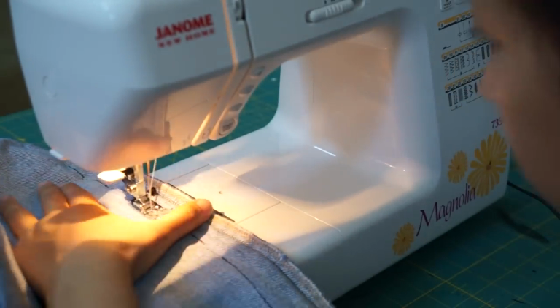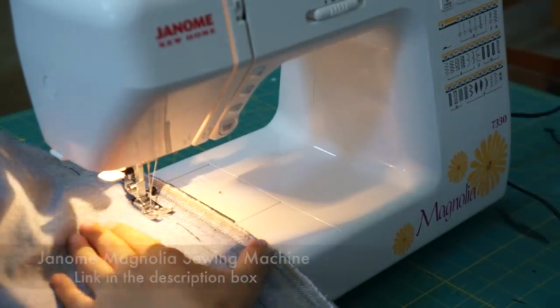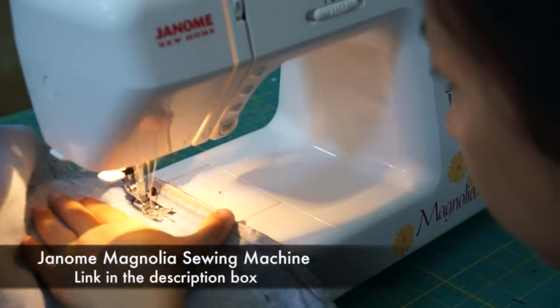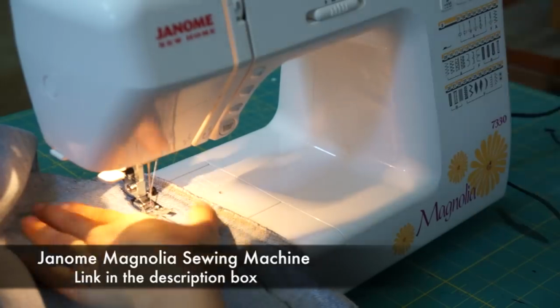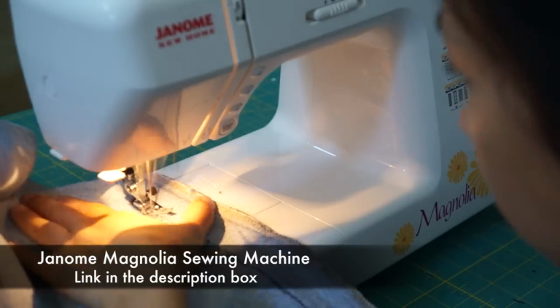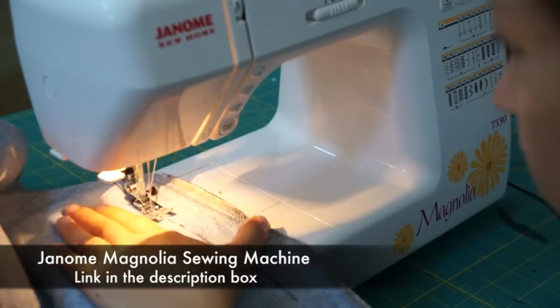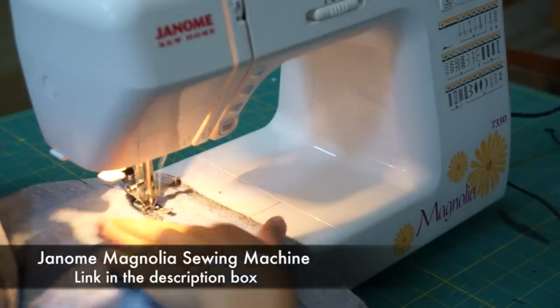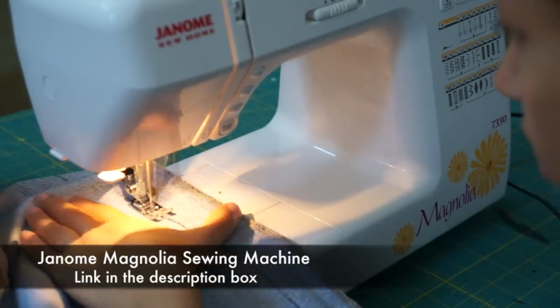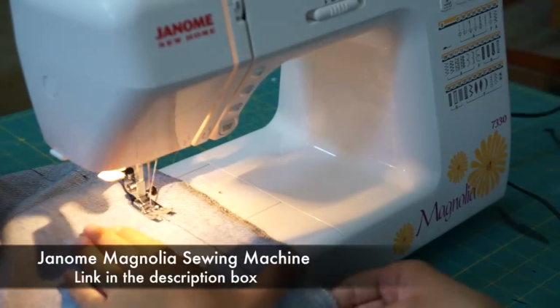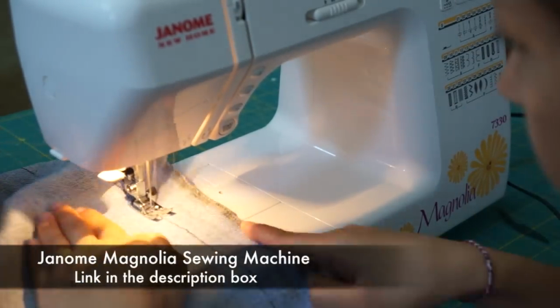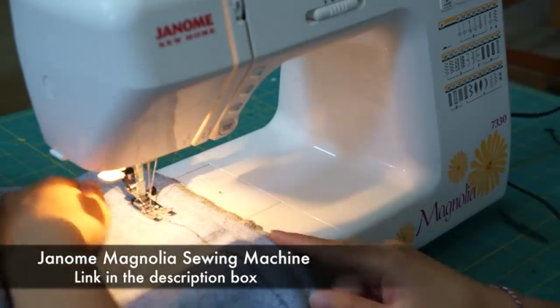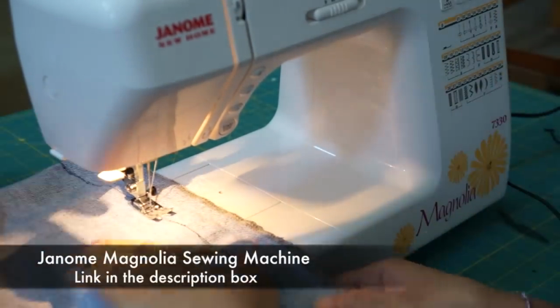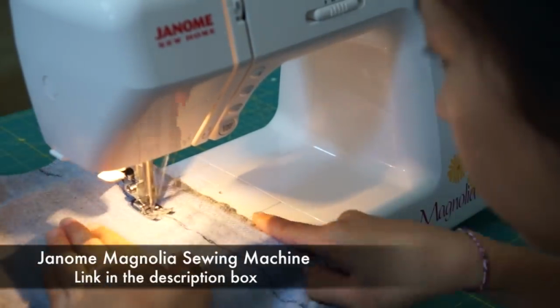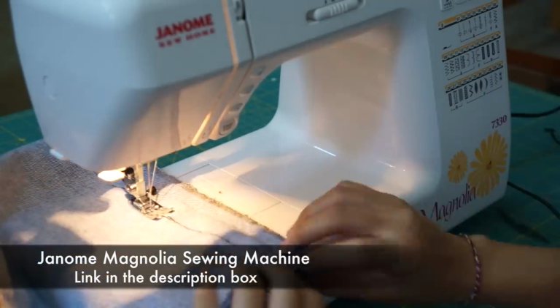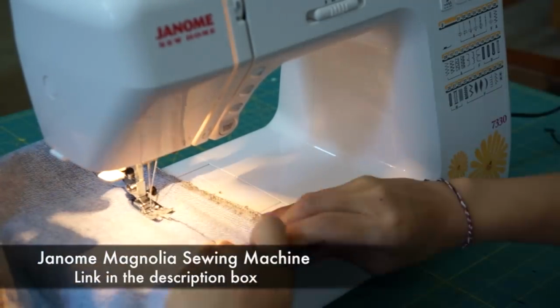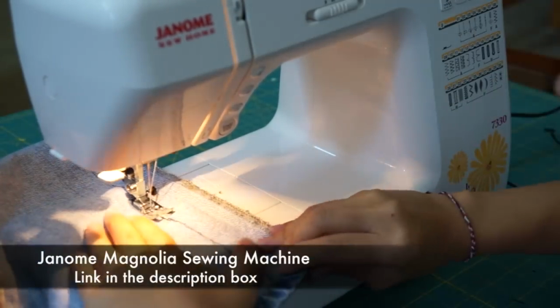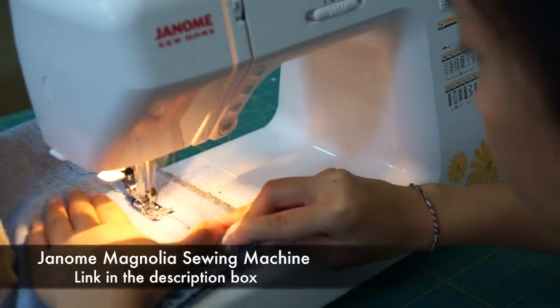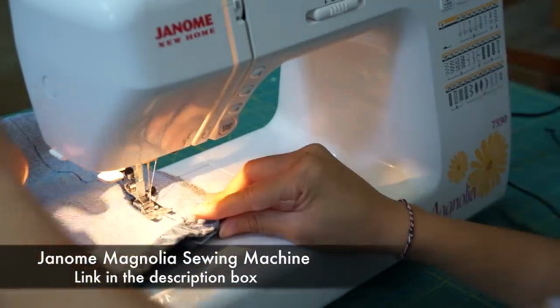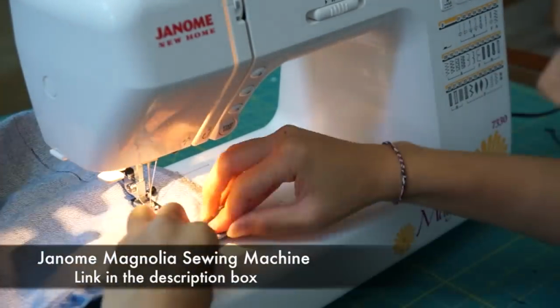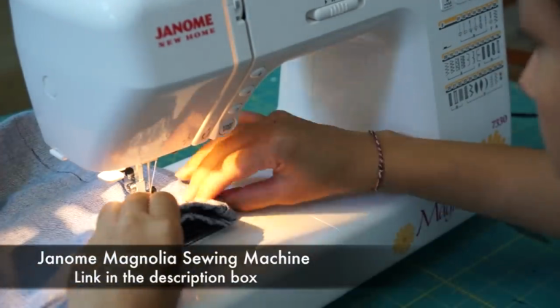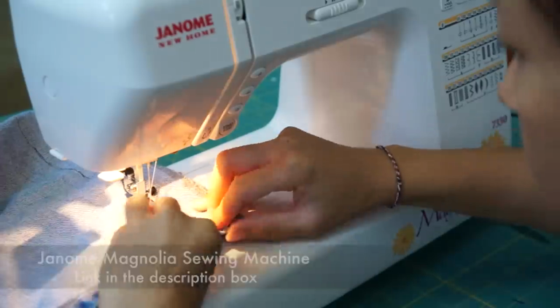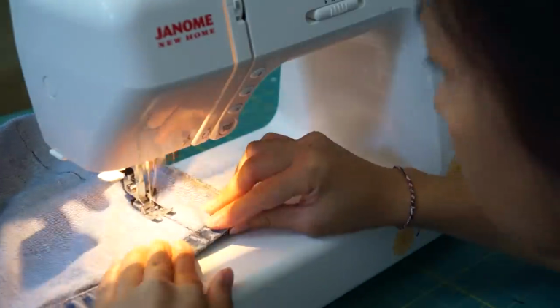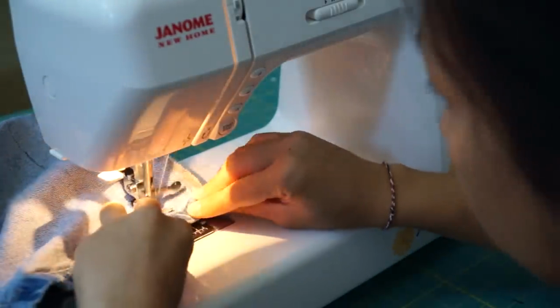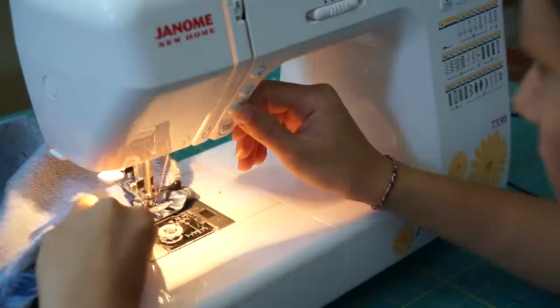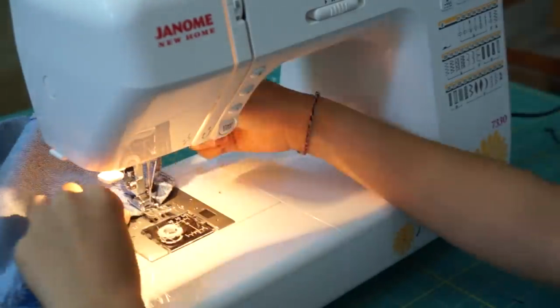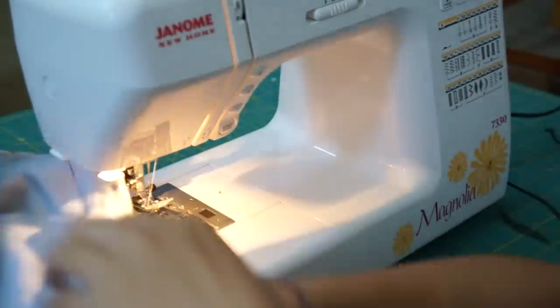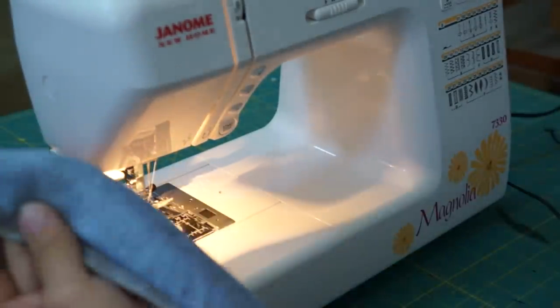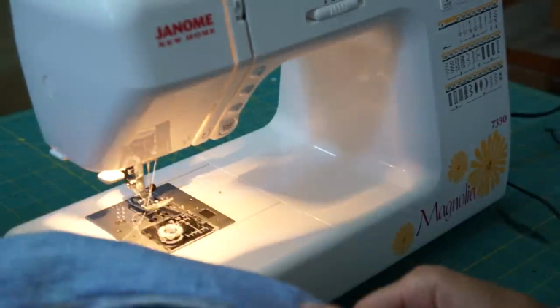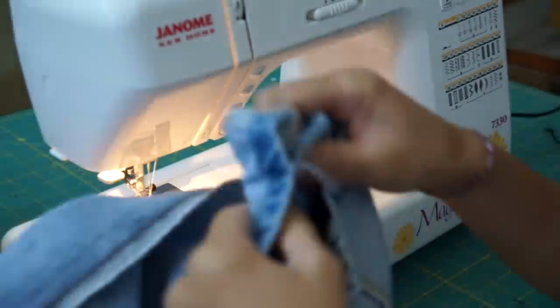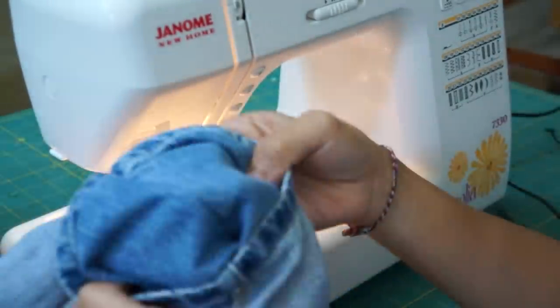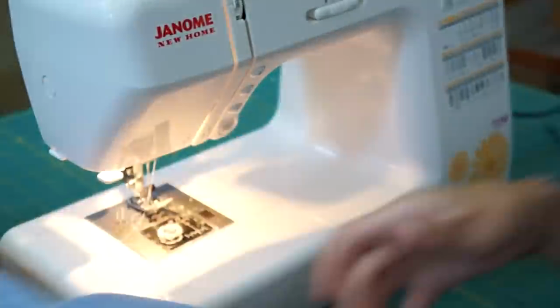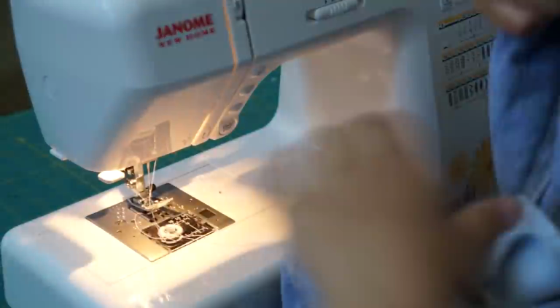I'm using the Janome Magnolia Sewing Machine in this video and so far I have a really good first impression about it. So make sure you stay tuned for my full review and comparison for all the details.